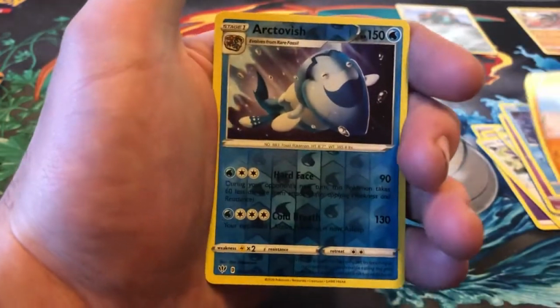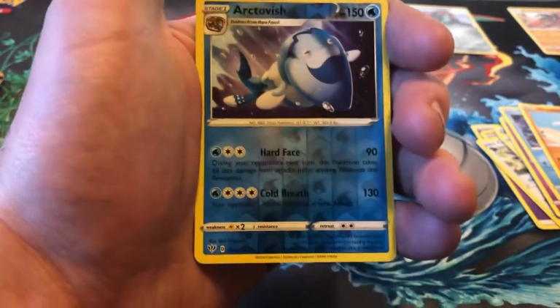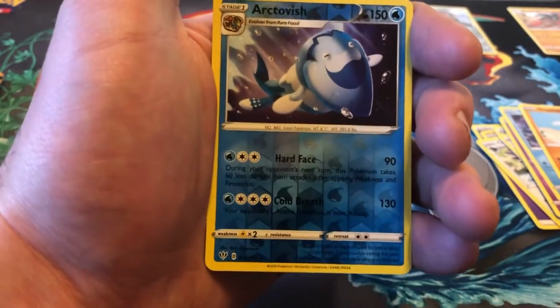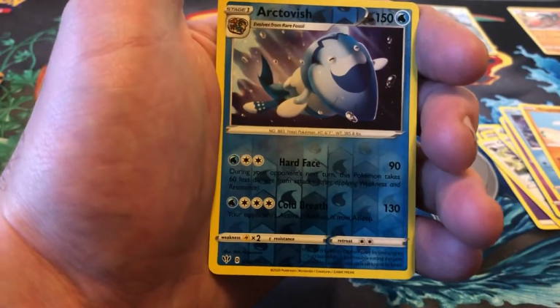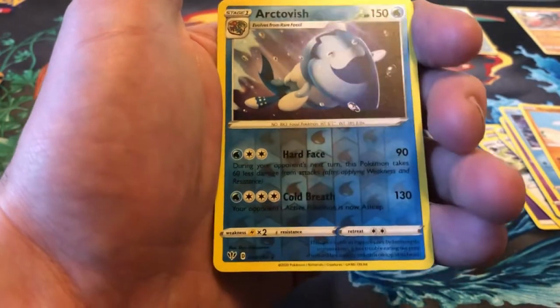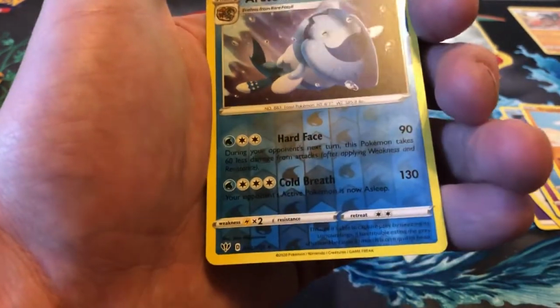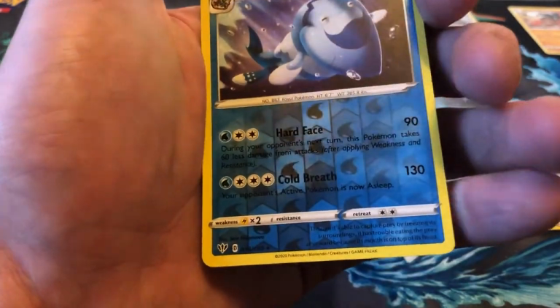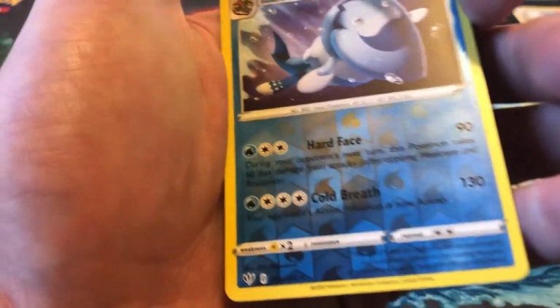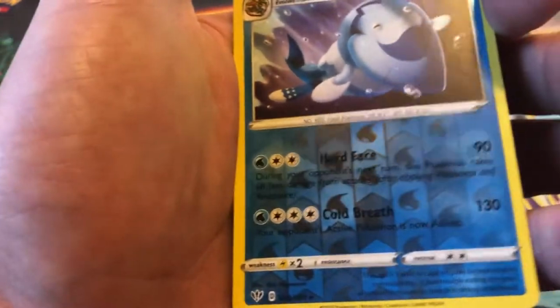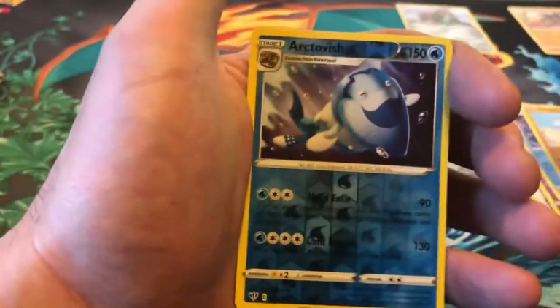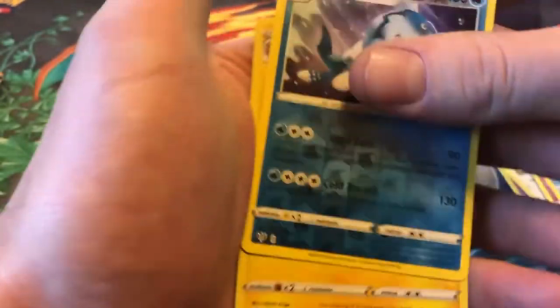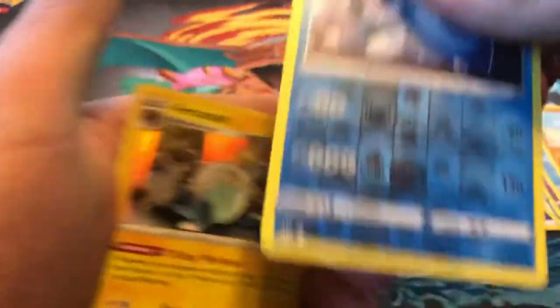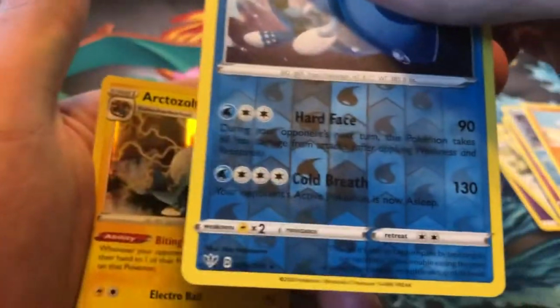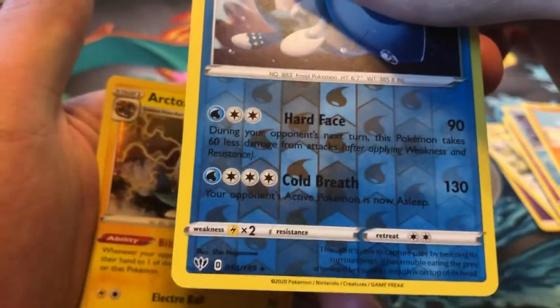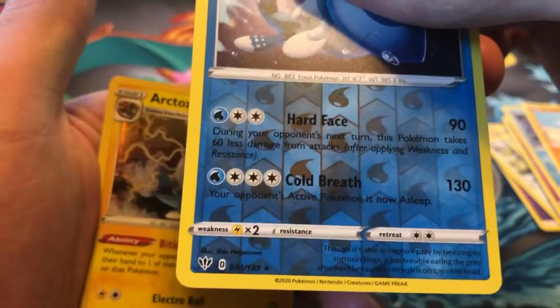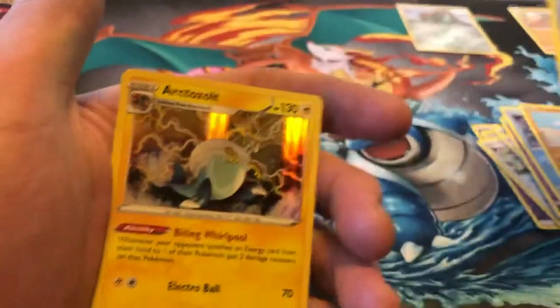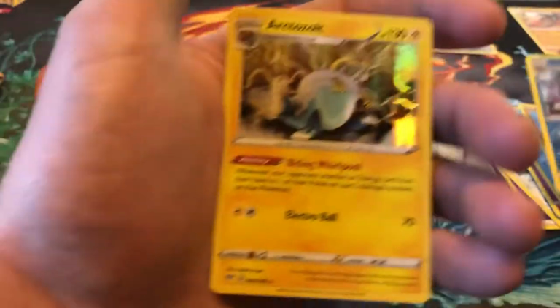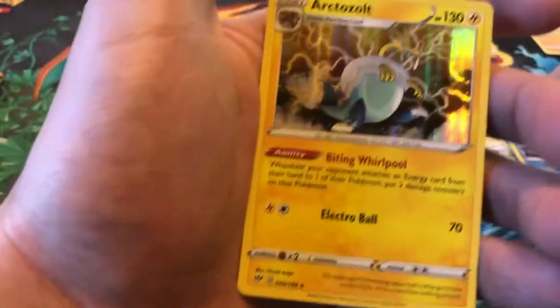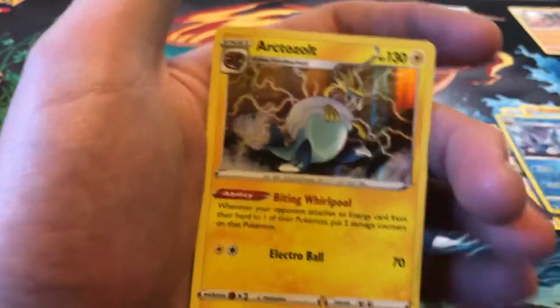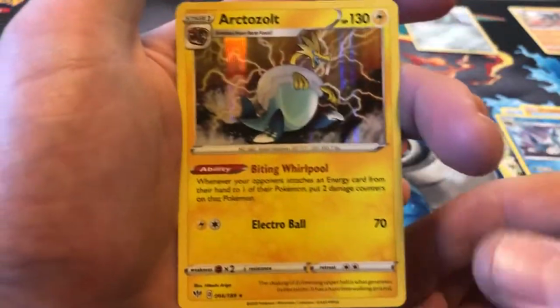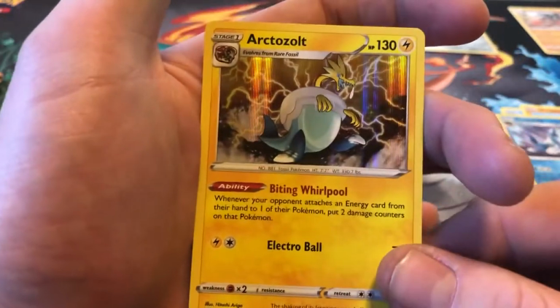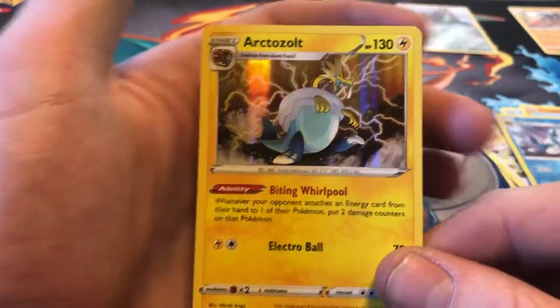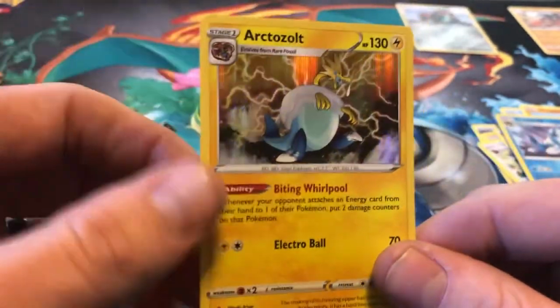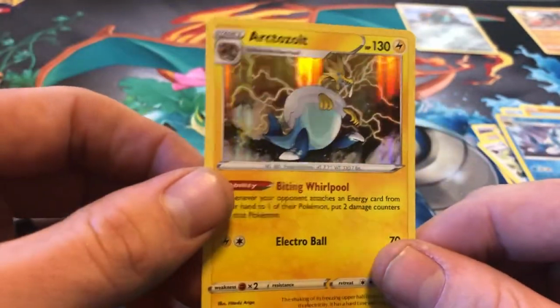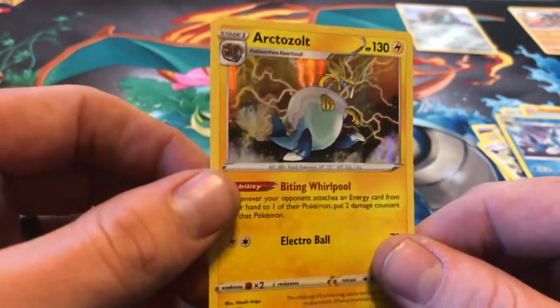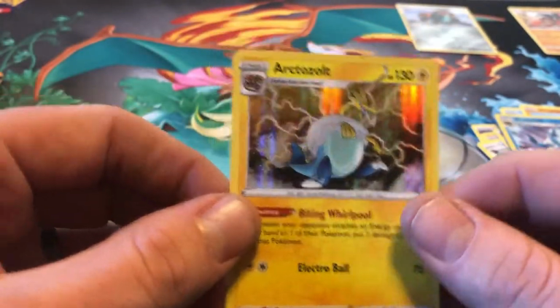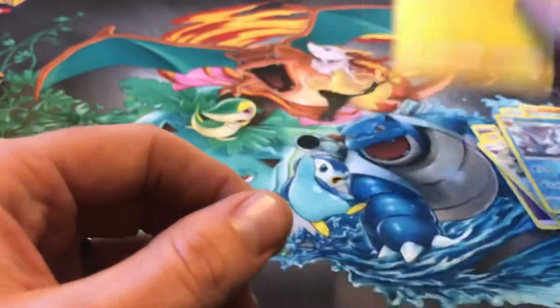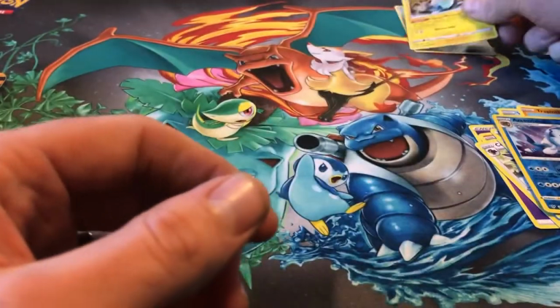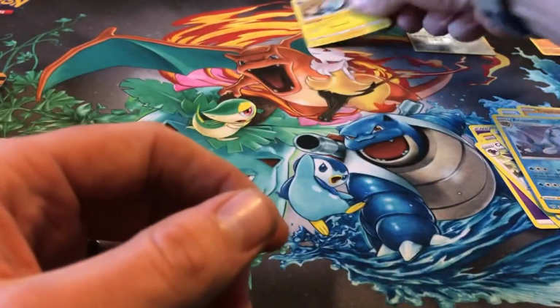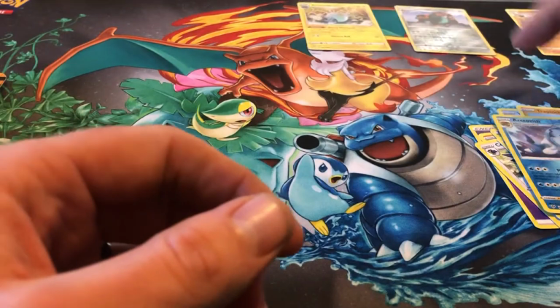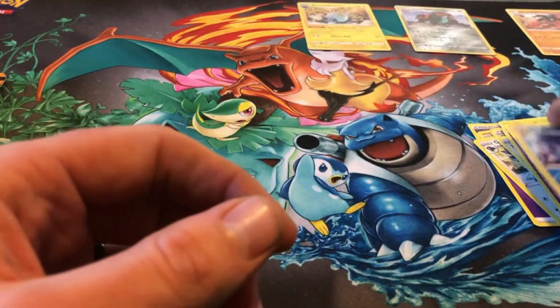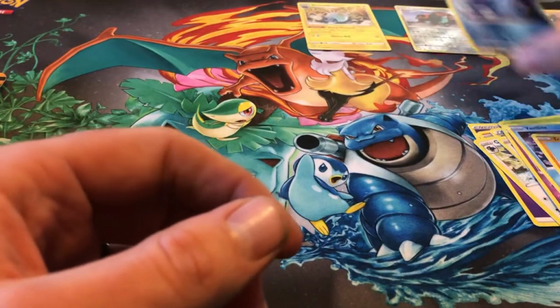The reverse is an Arctovish, which is a rare. And the rare is an Arctozolt holographic. Getting those going — not too bad at the start.